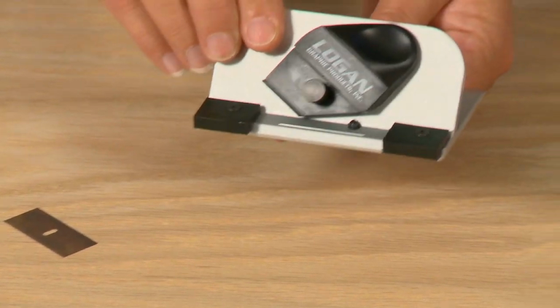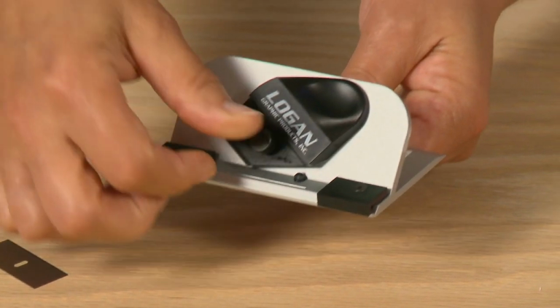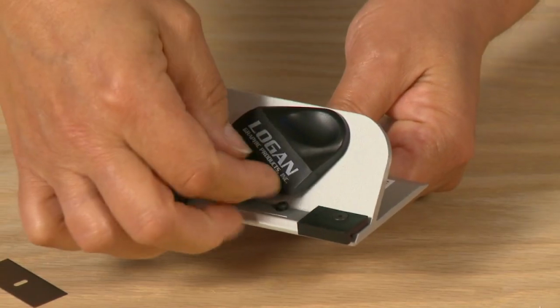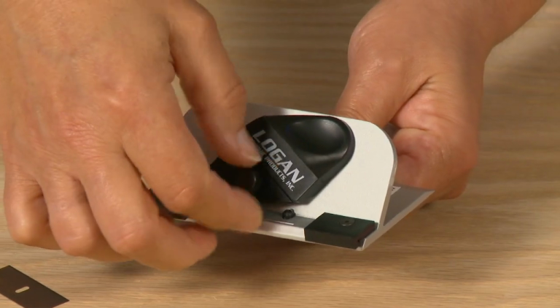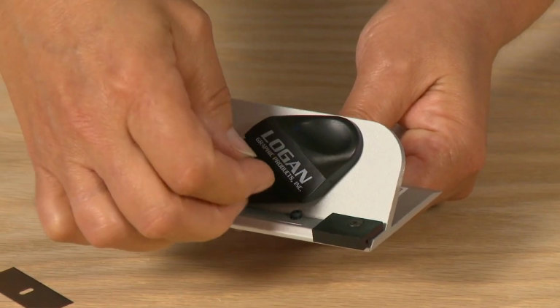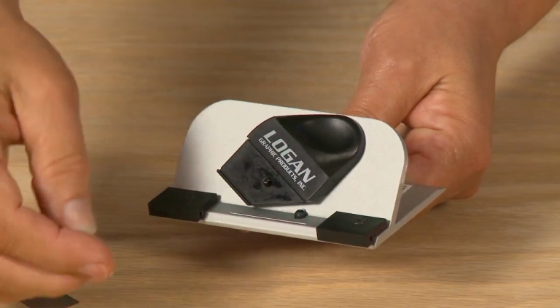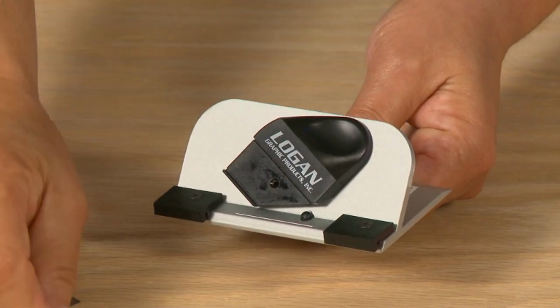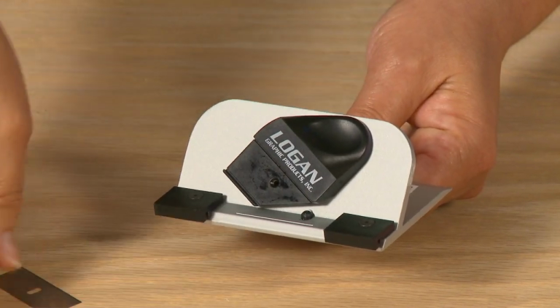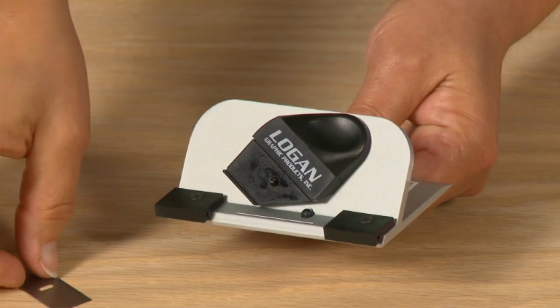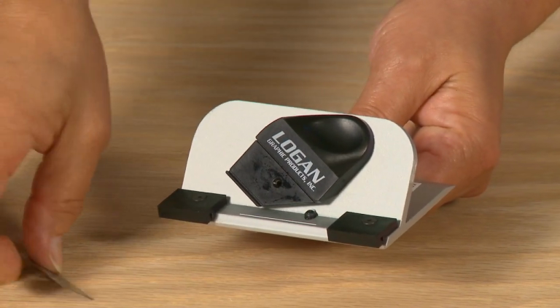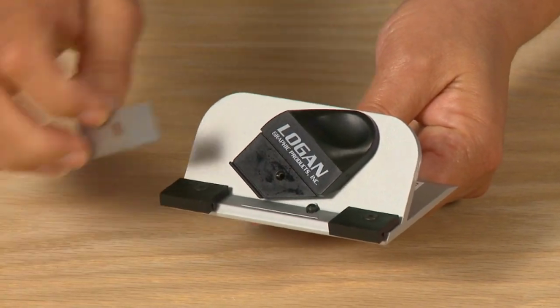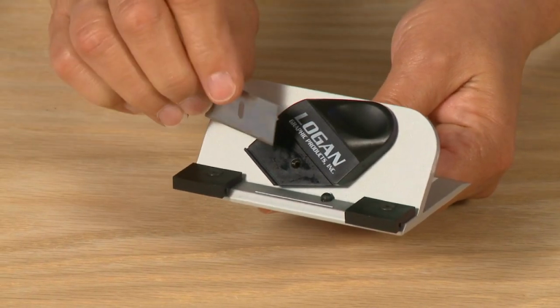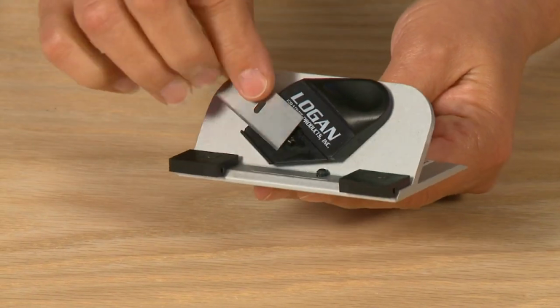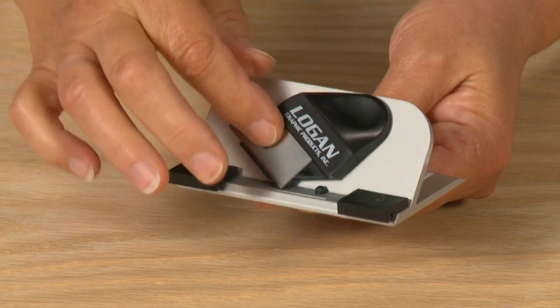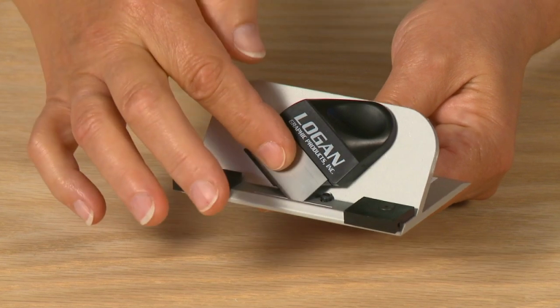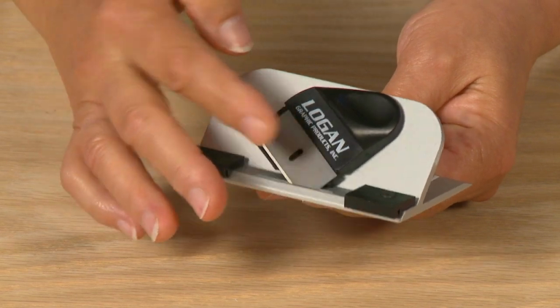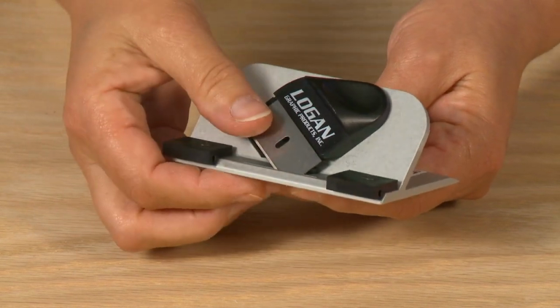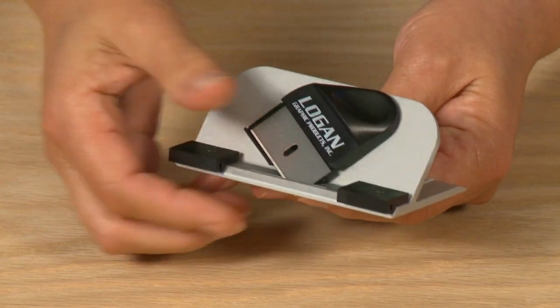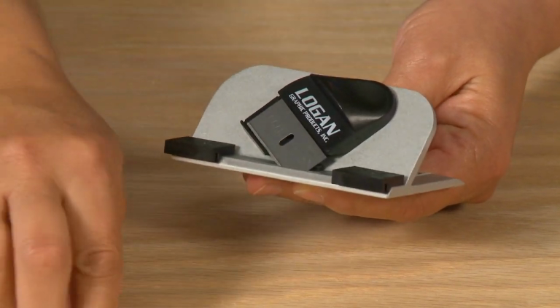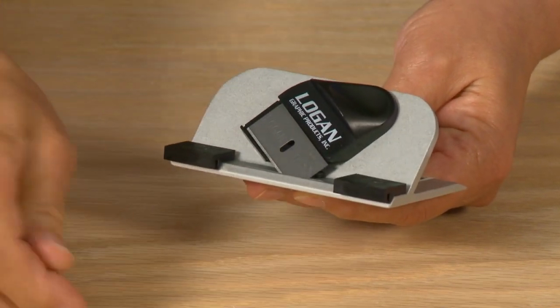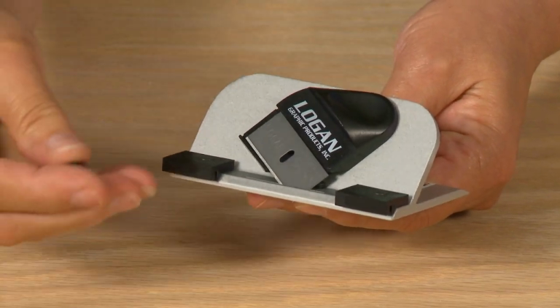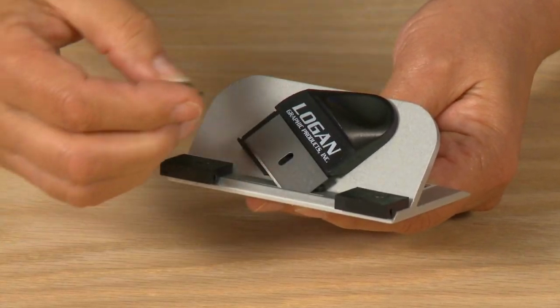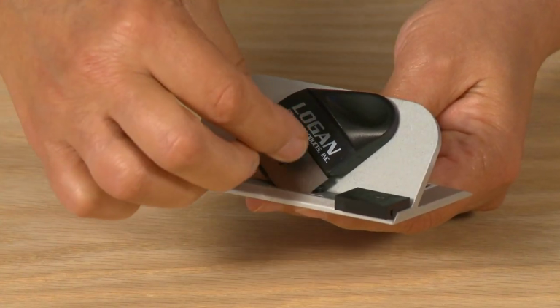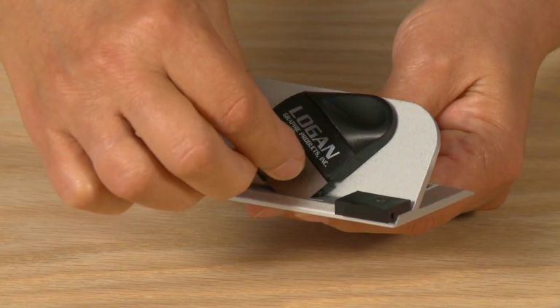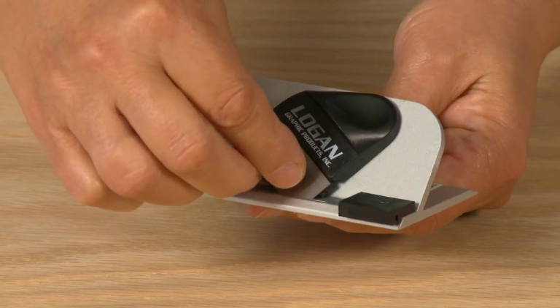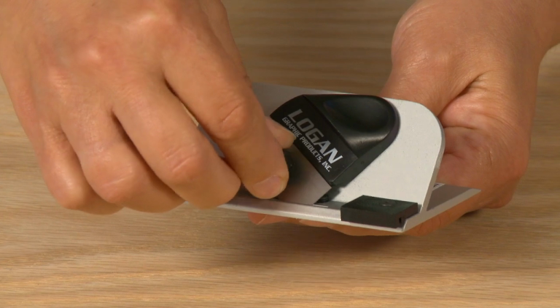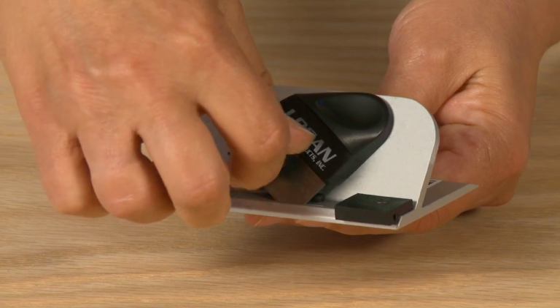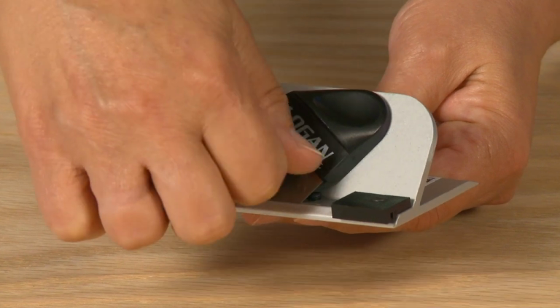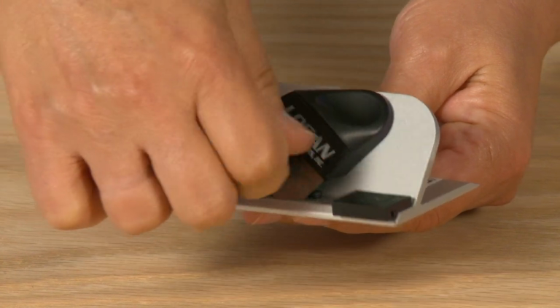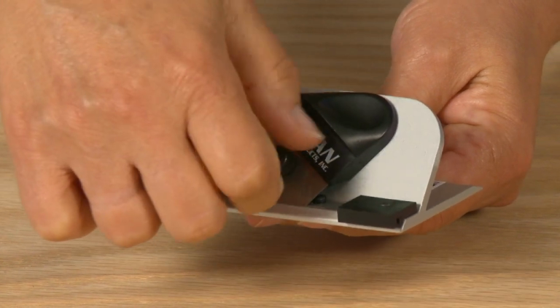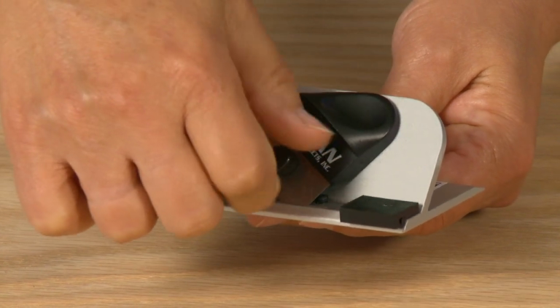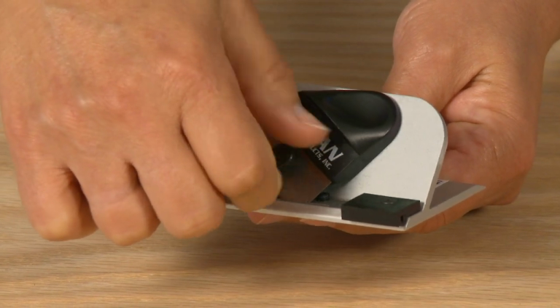To install a blade into the bevel cutter, first remove the blade knob. Install a single blade sharp side down onto the blade holder, down into the slot until the two holes line up together. Then replace the blade knob.